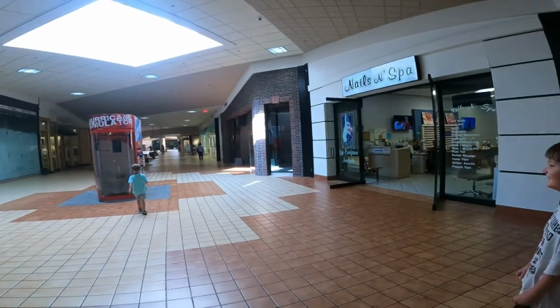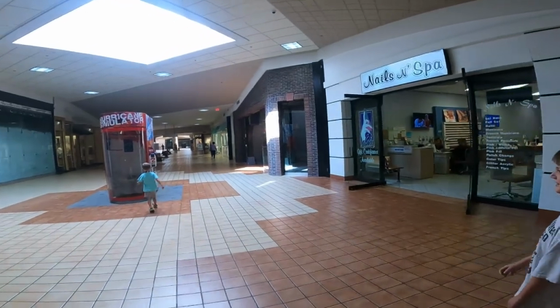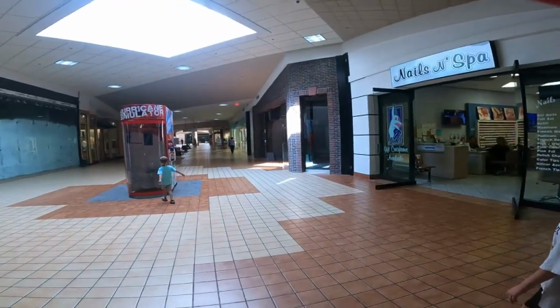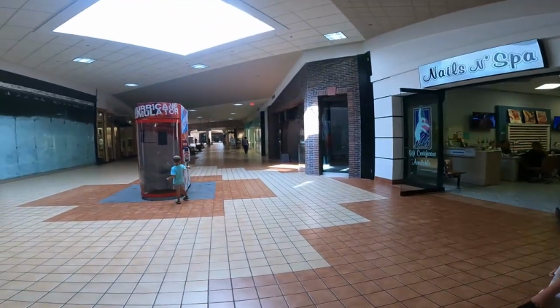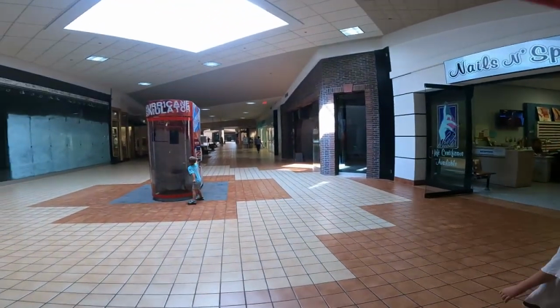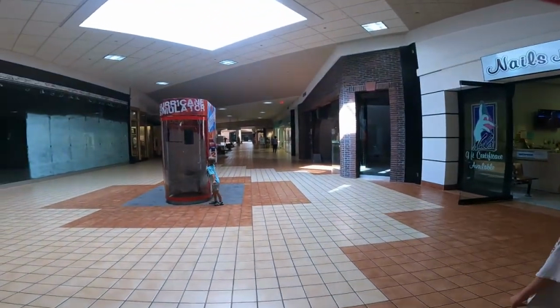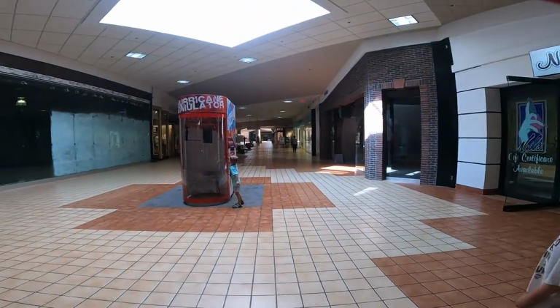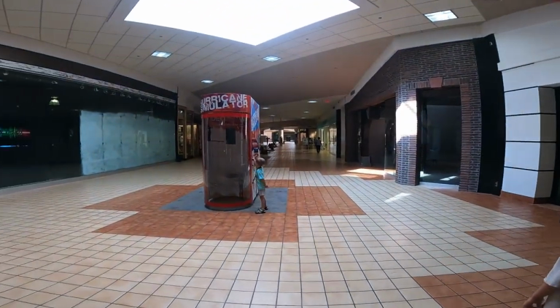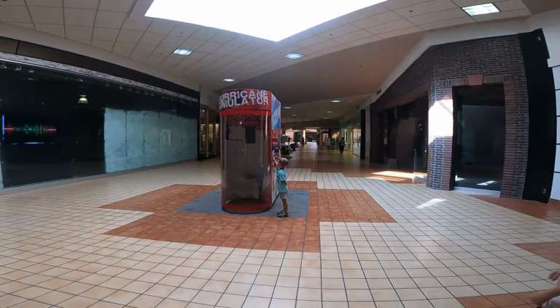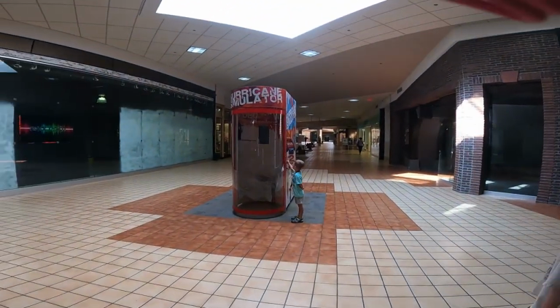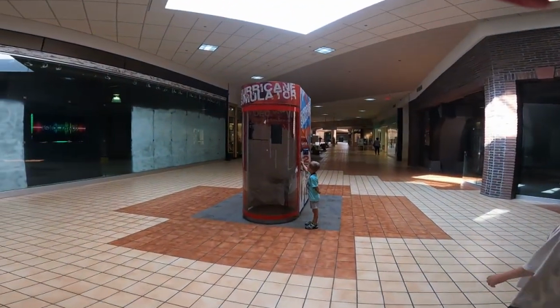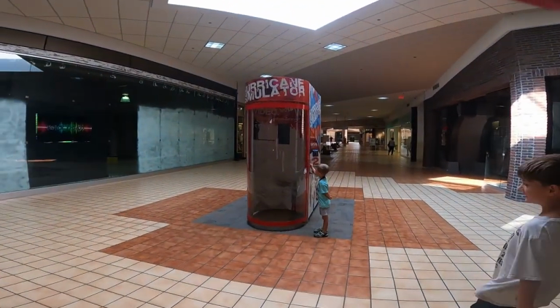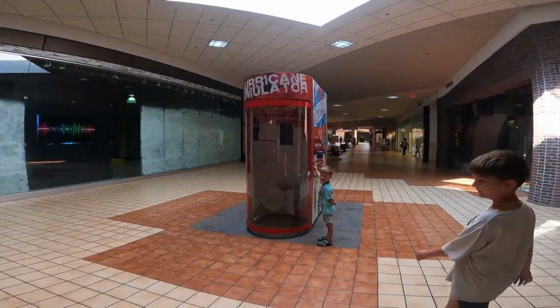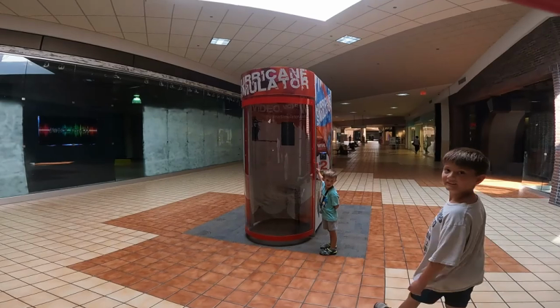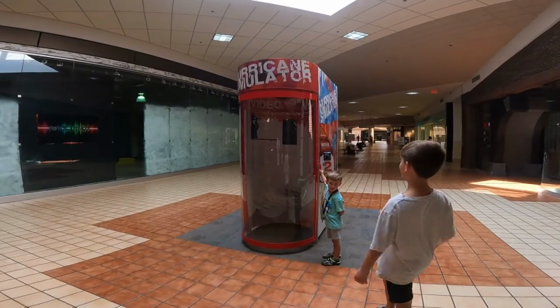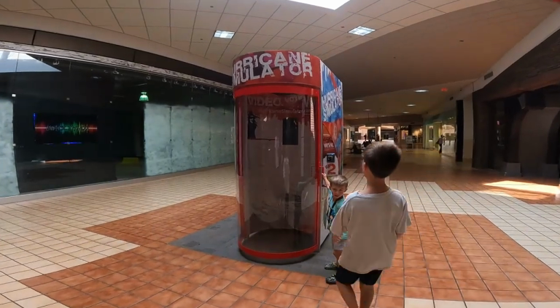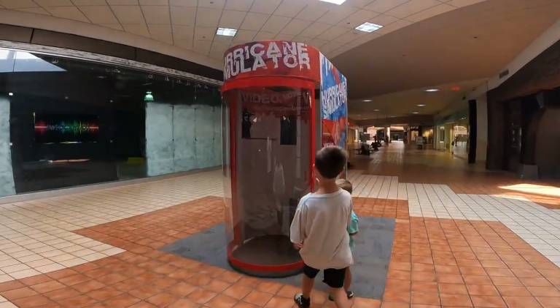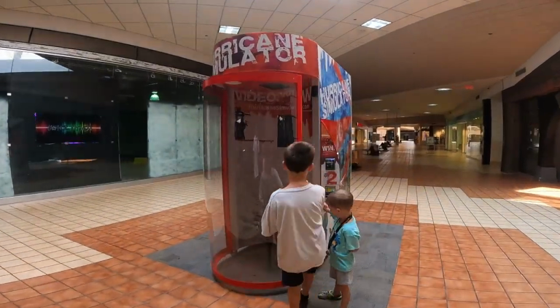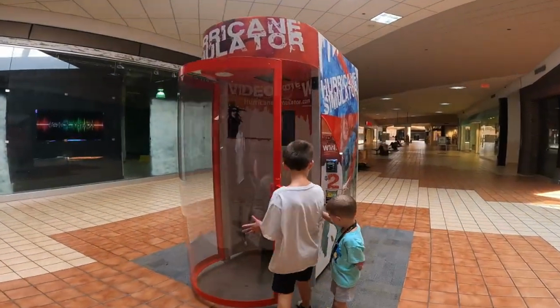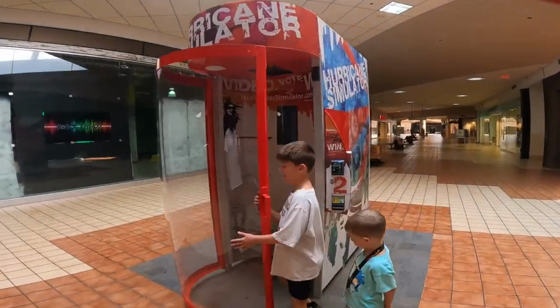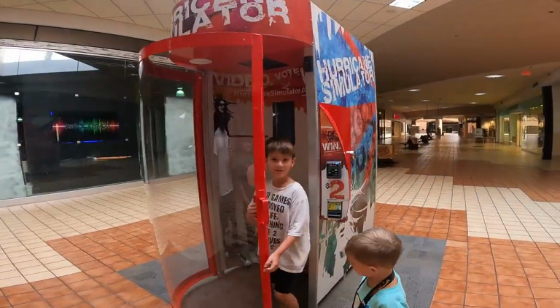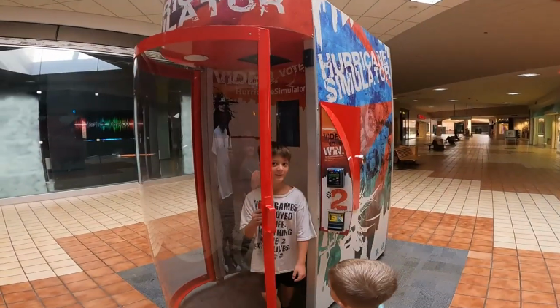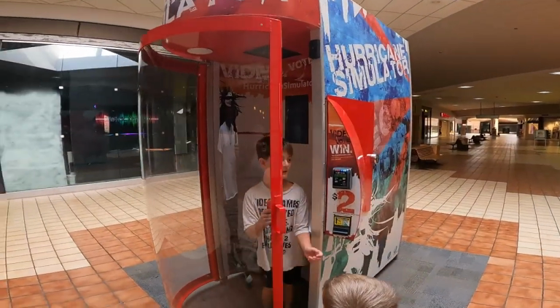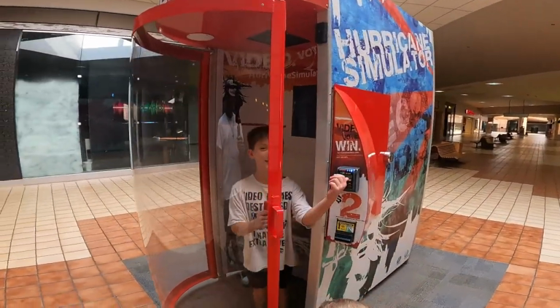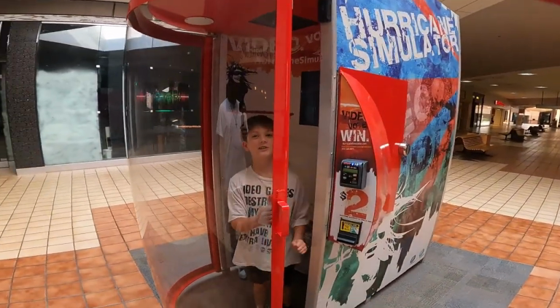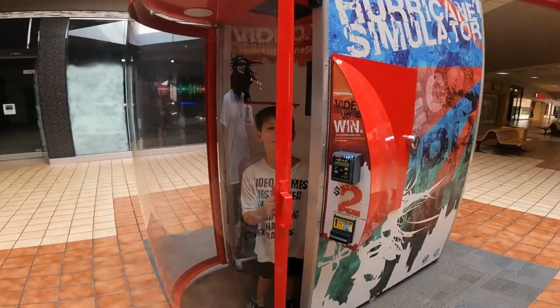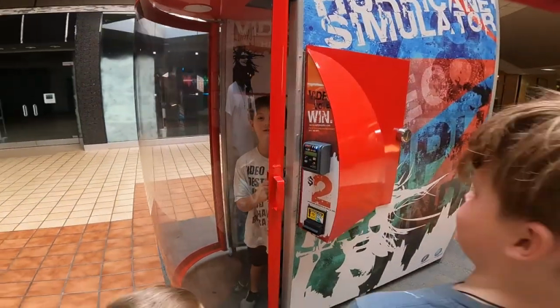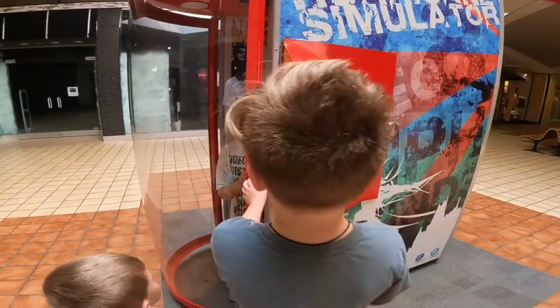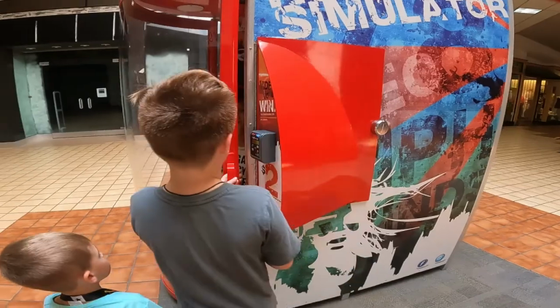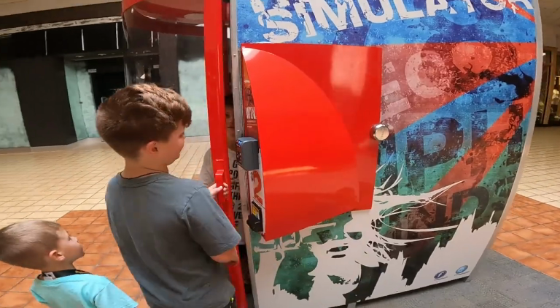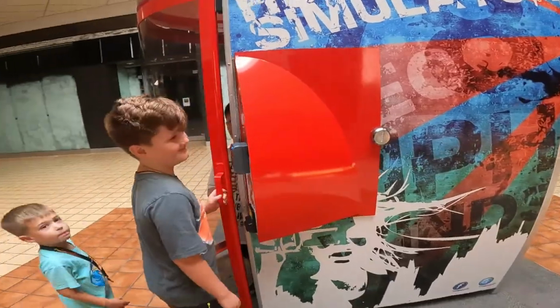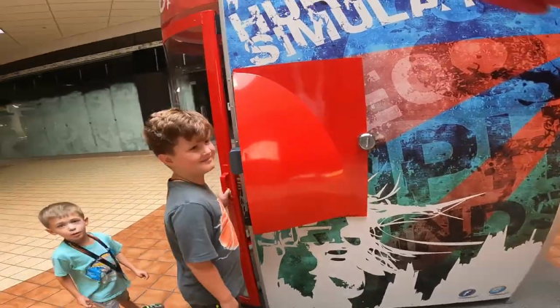You can get your nails done in there, and there's a tornado simulator and a hurricane simulator. Look, this is how we prepare for Florida!